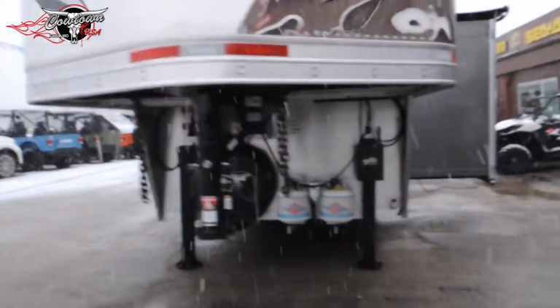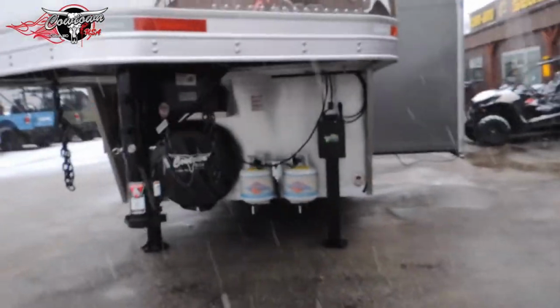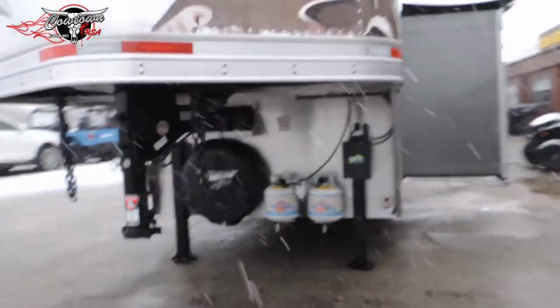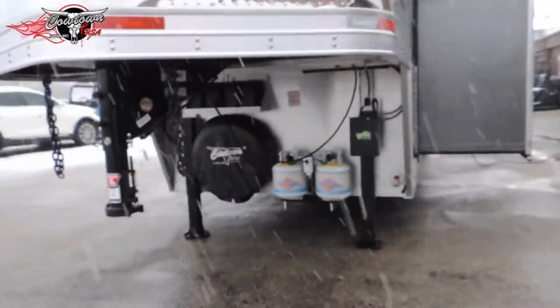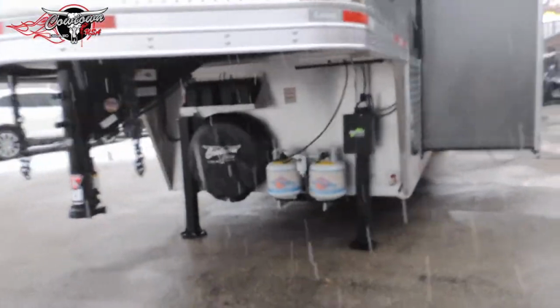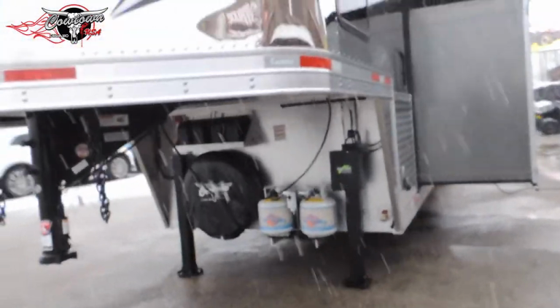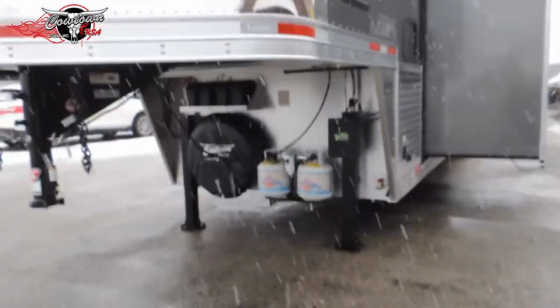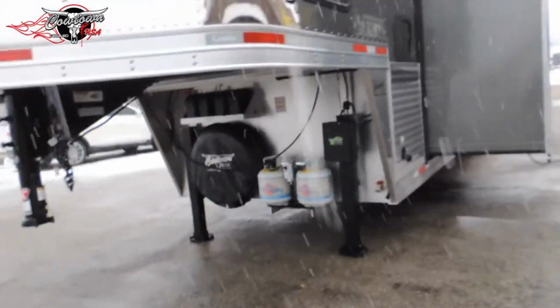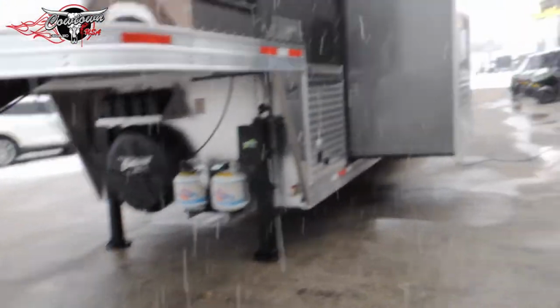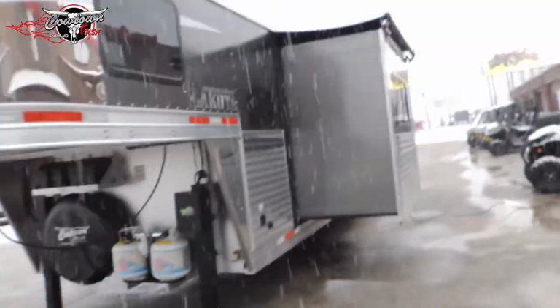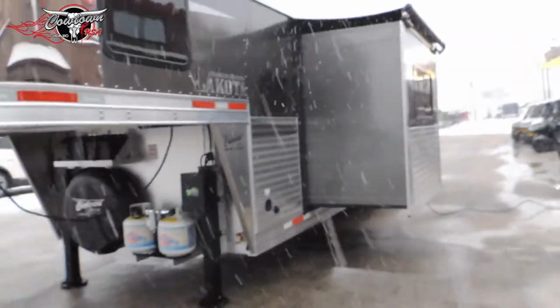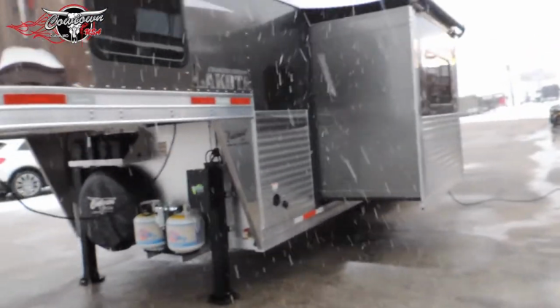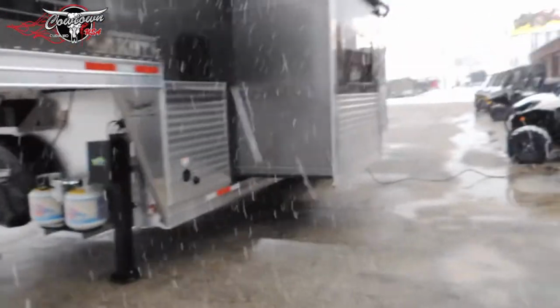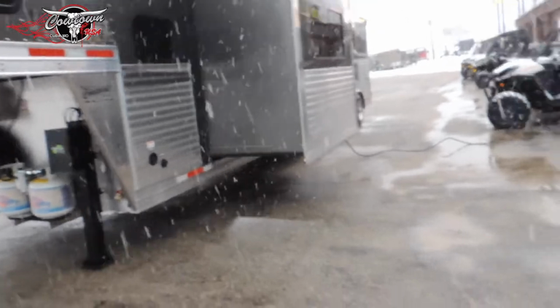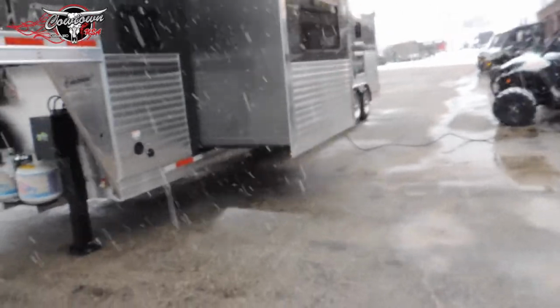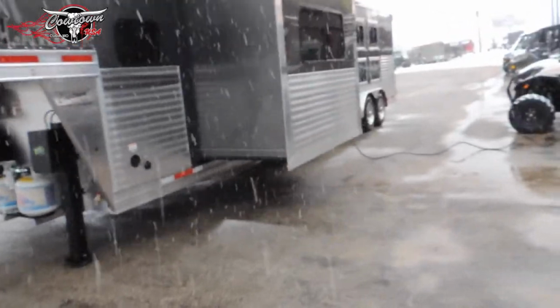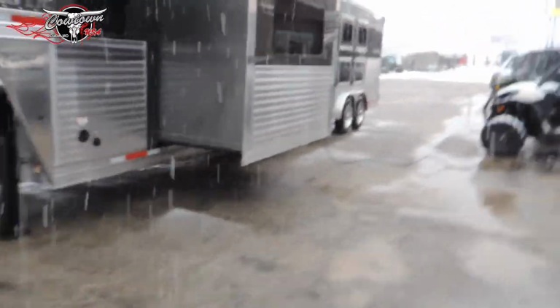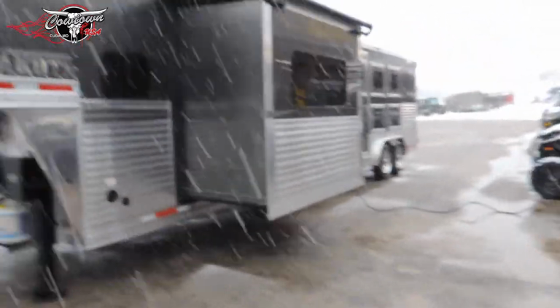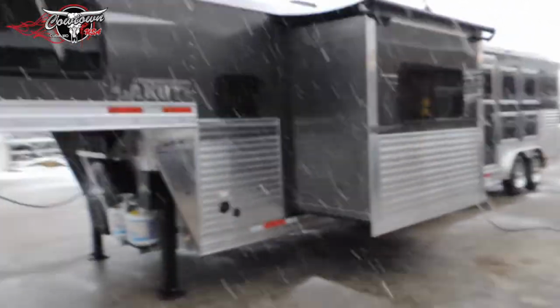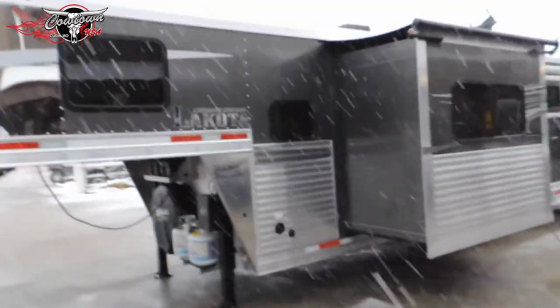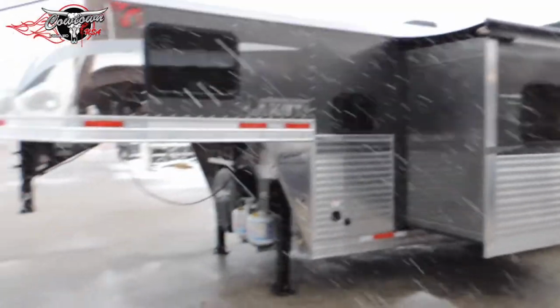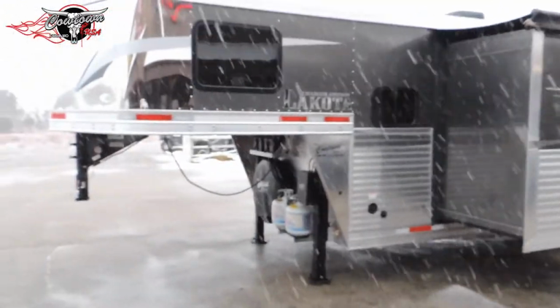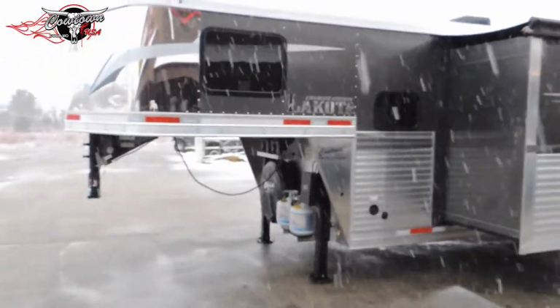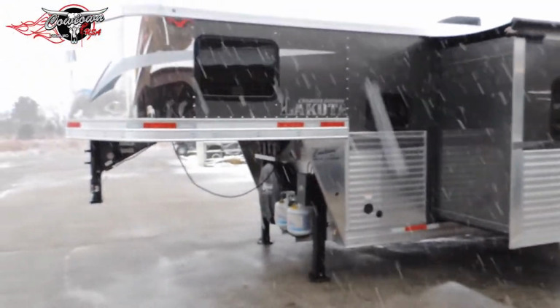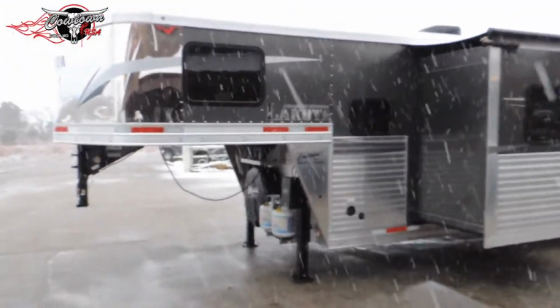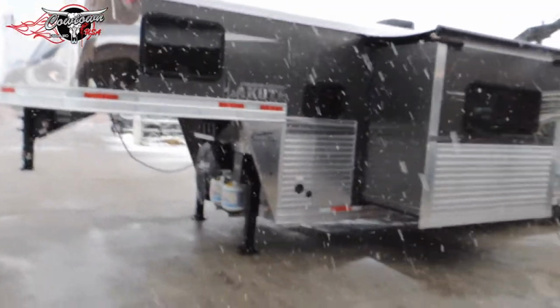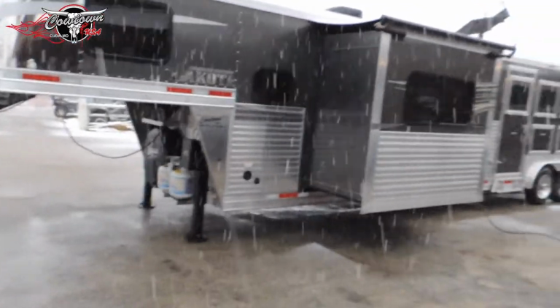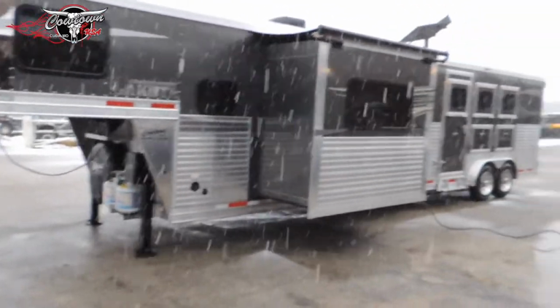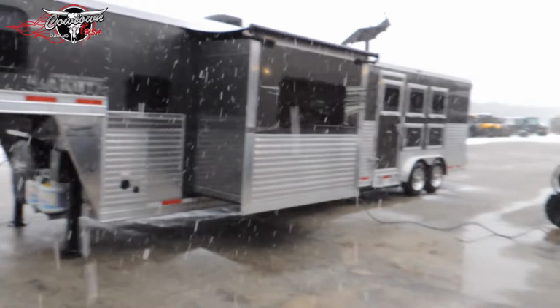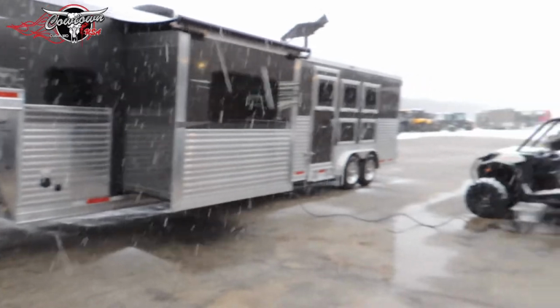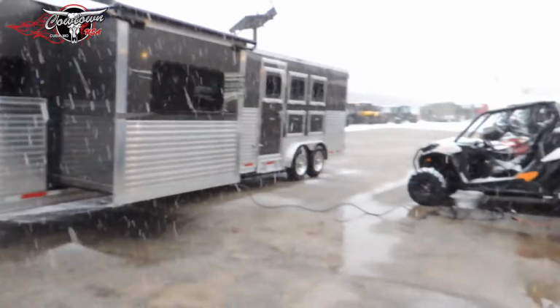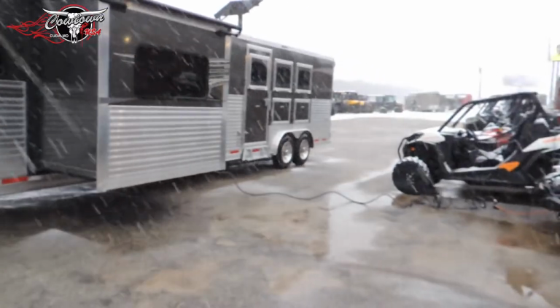Dual jacks, dual power jacks, dual battery, dual propane. Again, the full armor plating from front to back, which really gives this trailer a dramatic appearance.